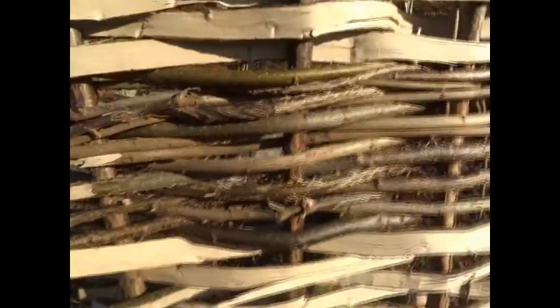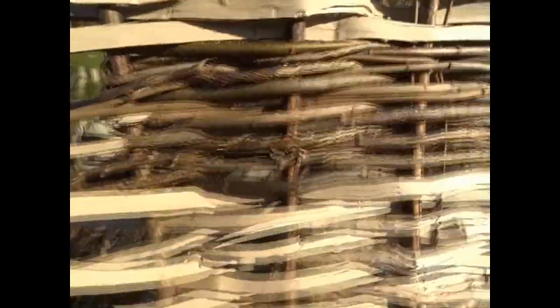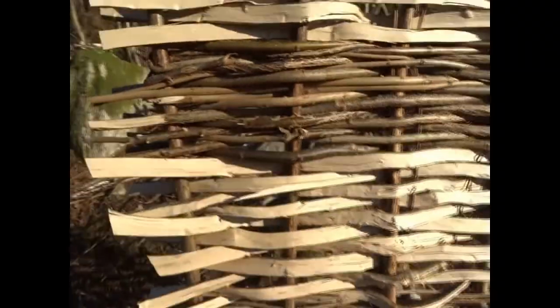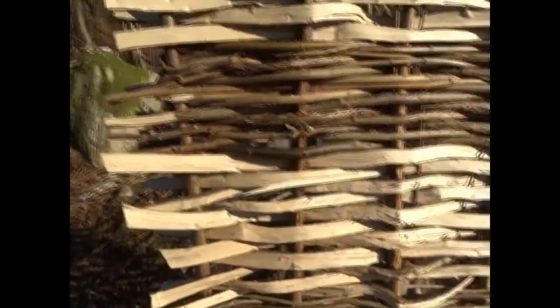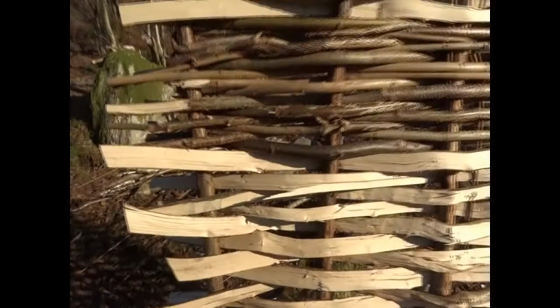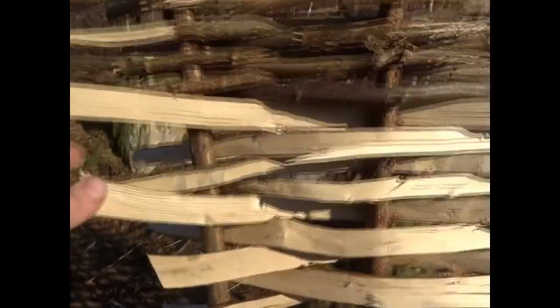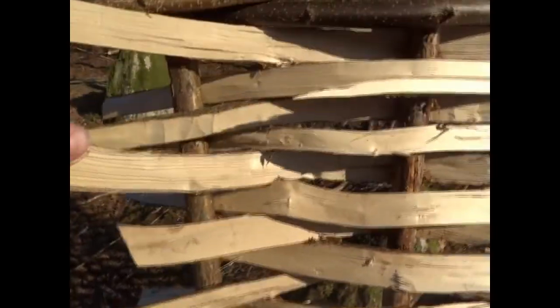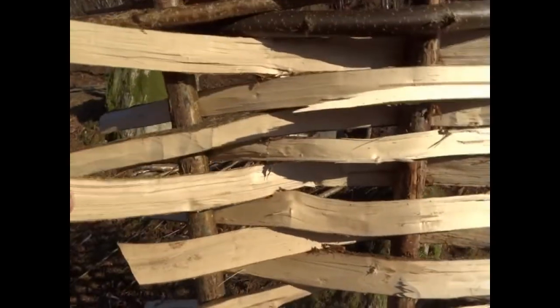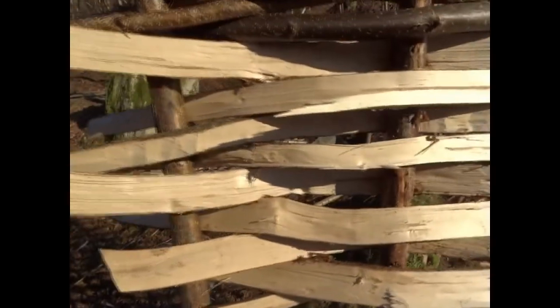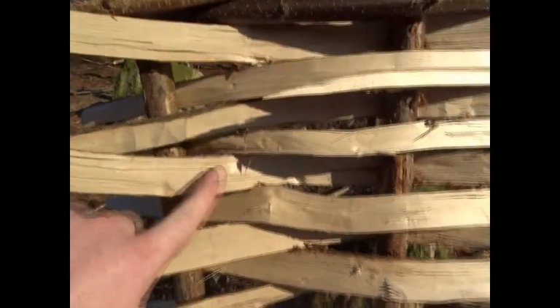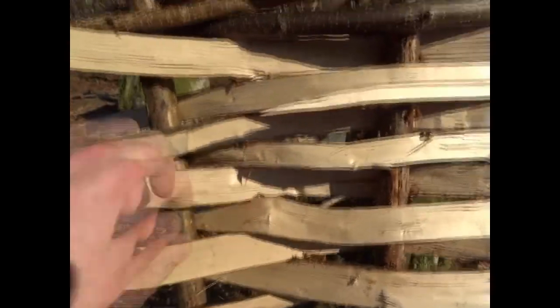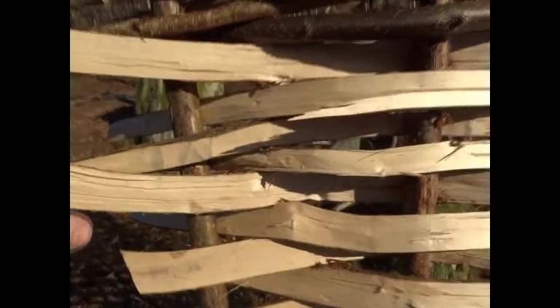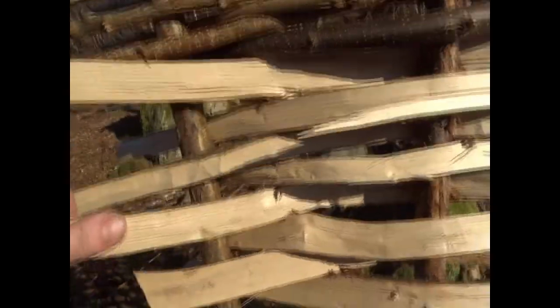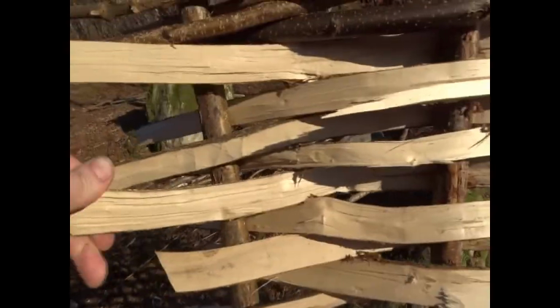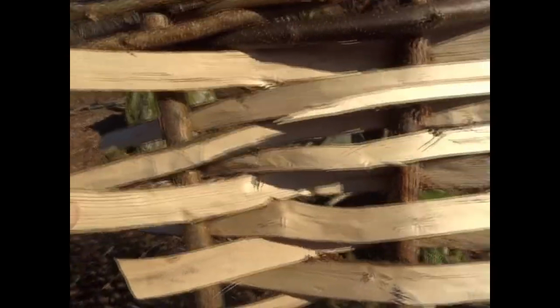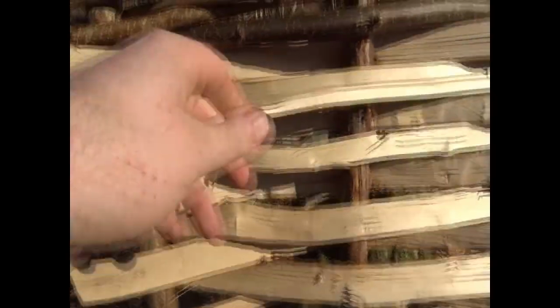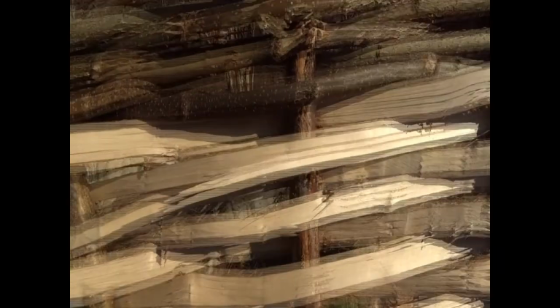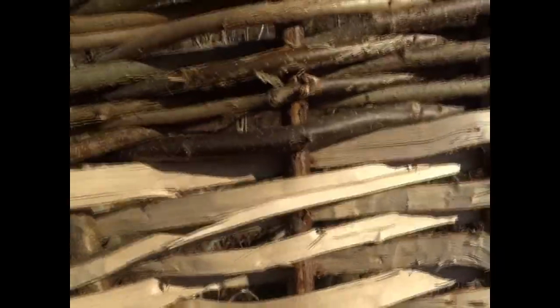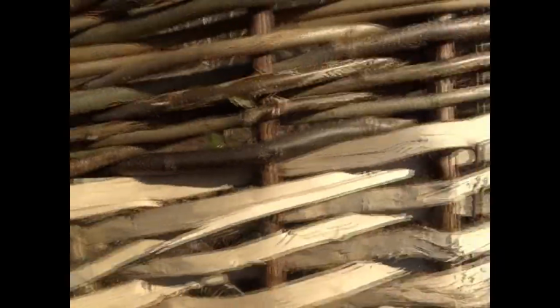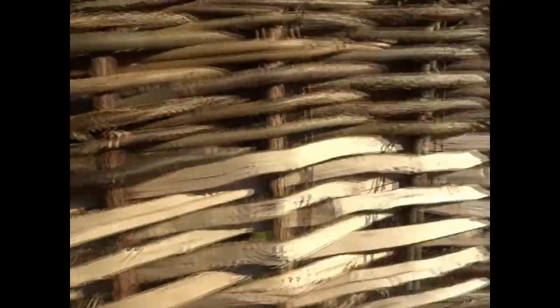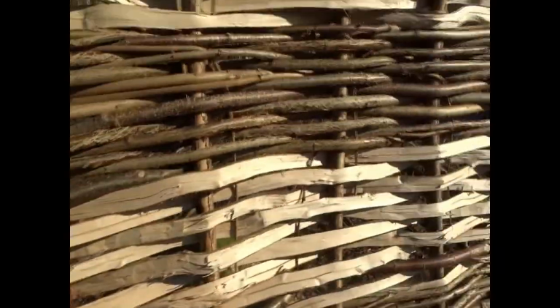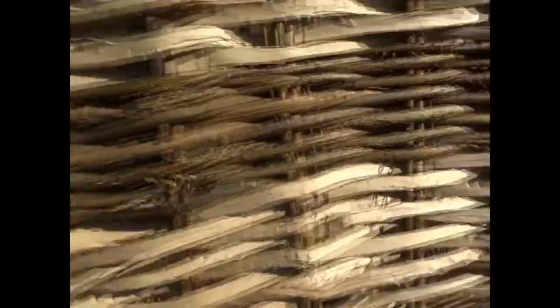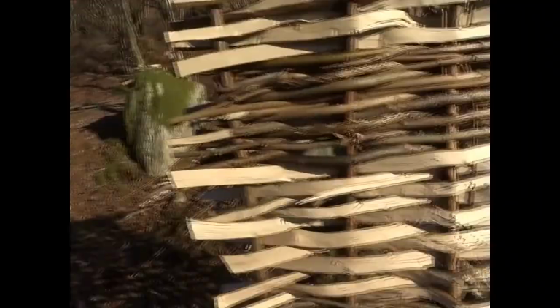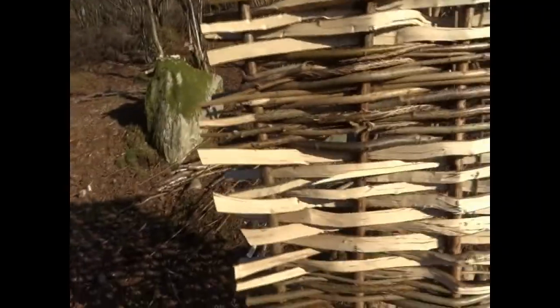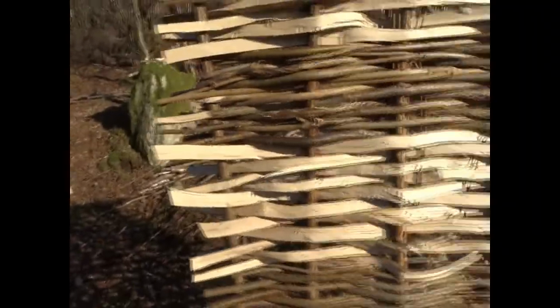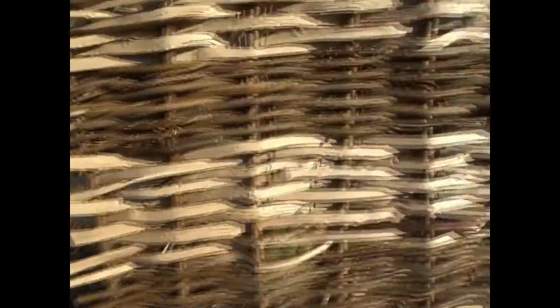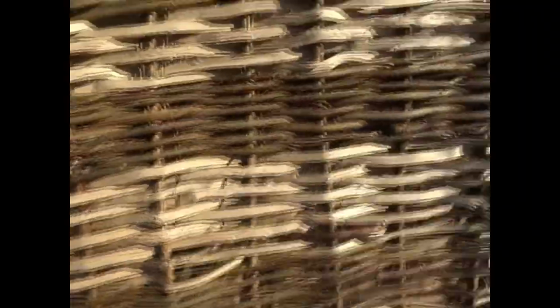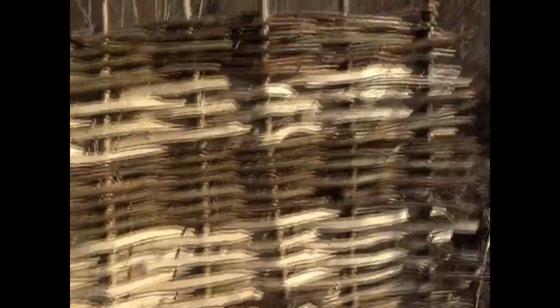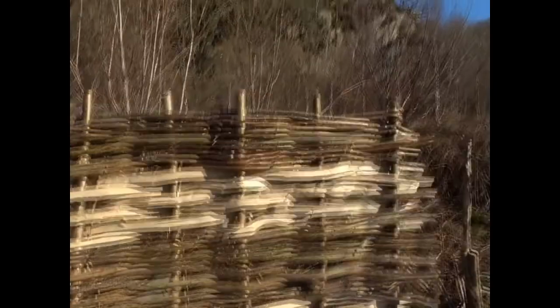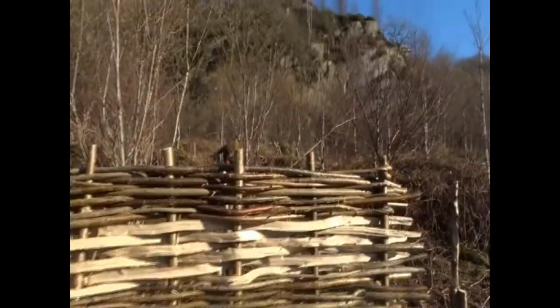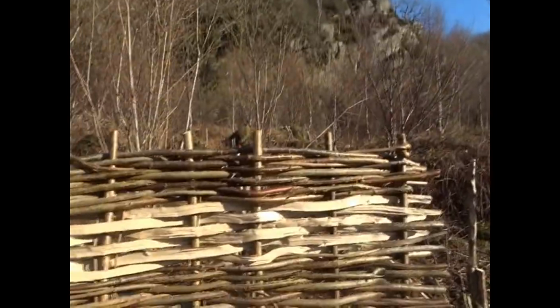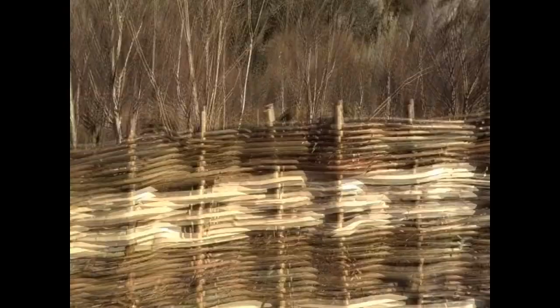And then in between that you put these split hazels — they're essentially just bigger rods that you split in half — and you weave them through. They don't need tying at the end. That's it really.